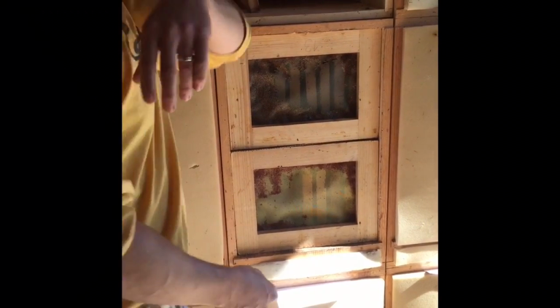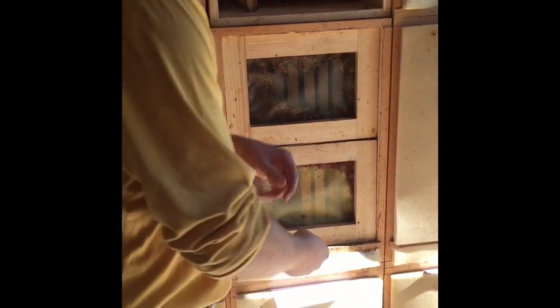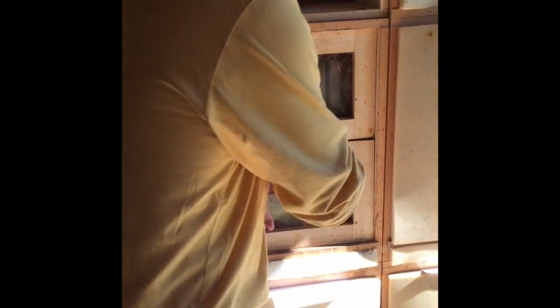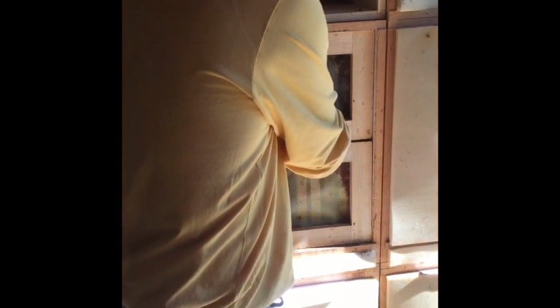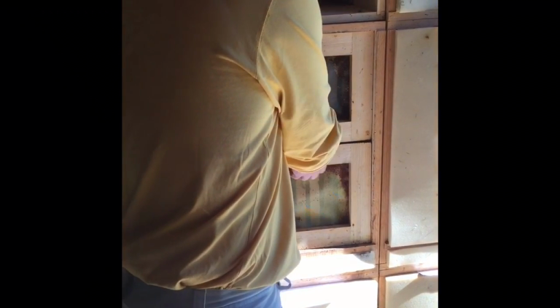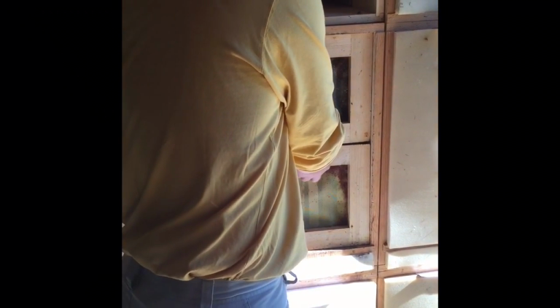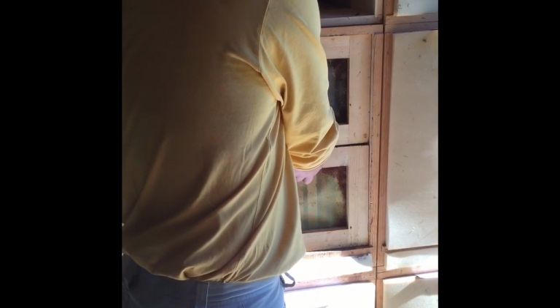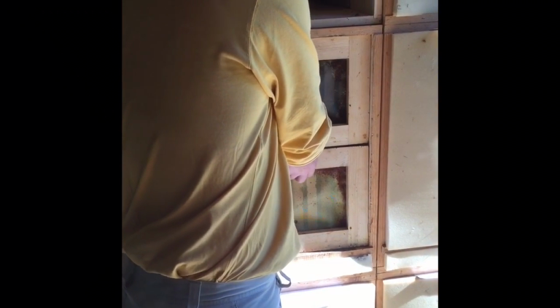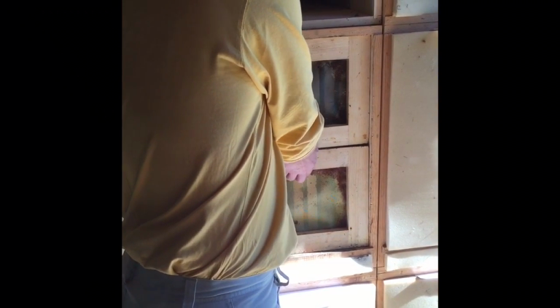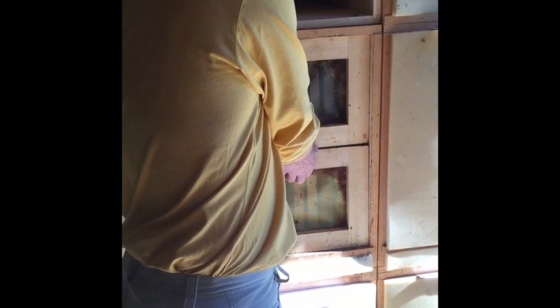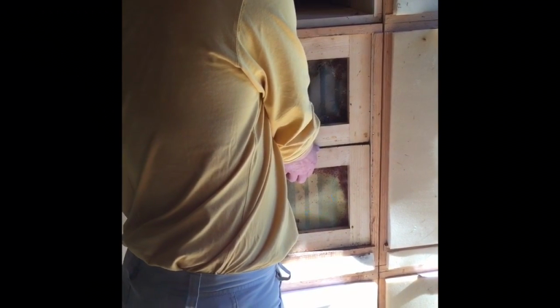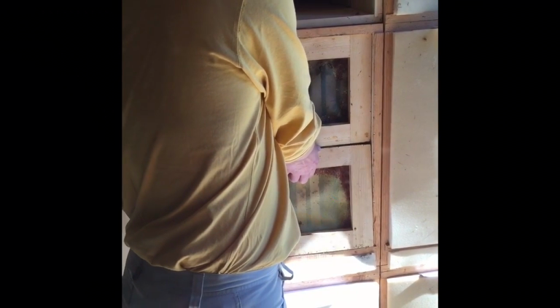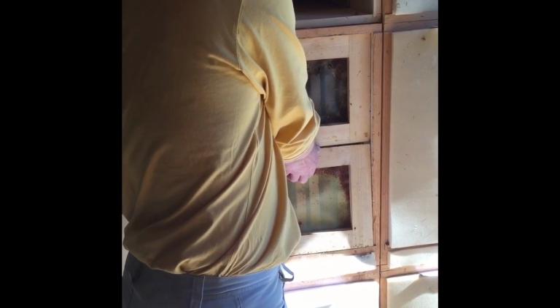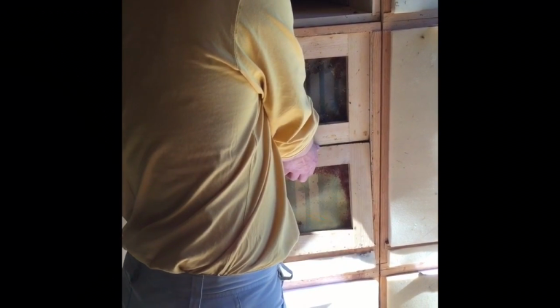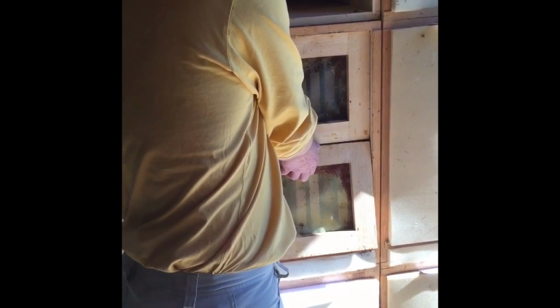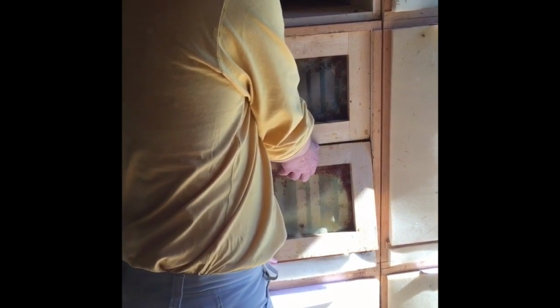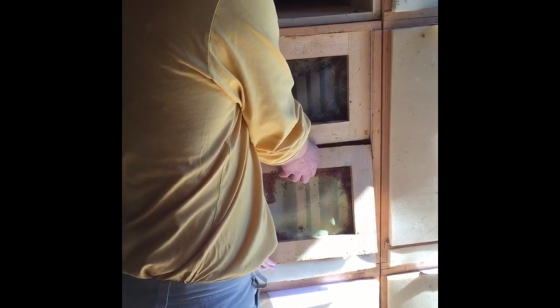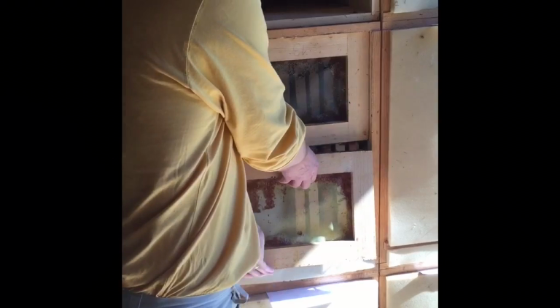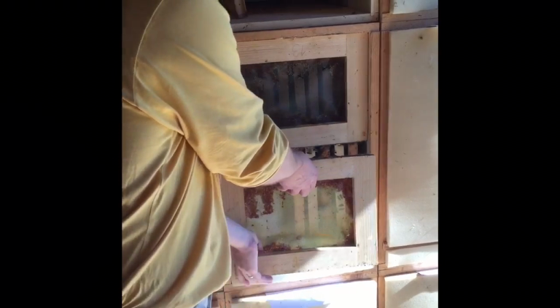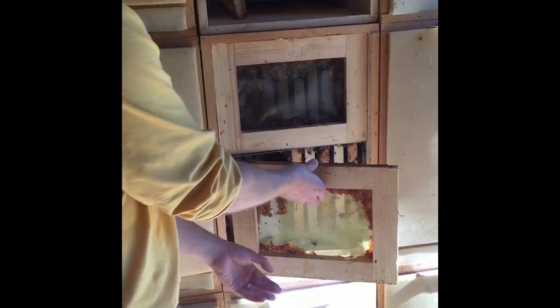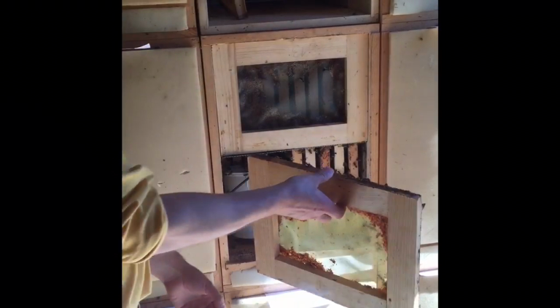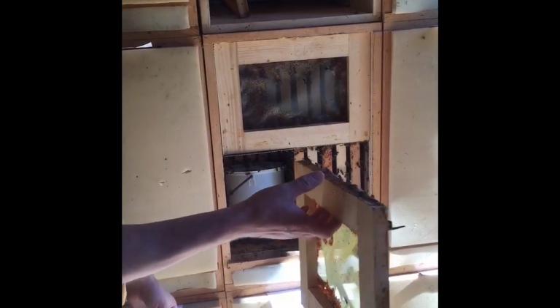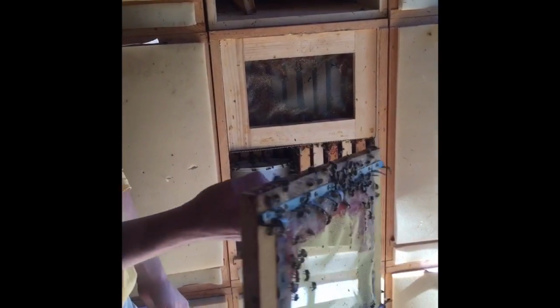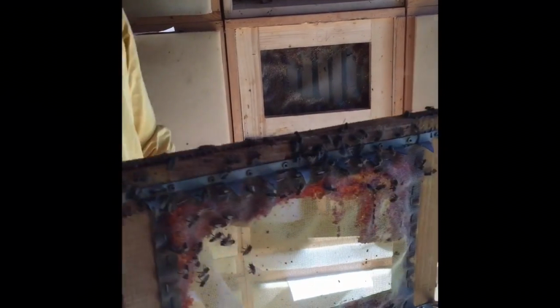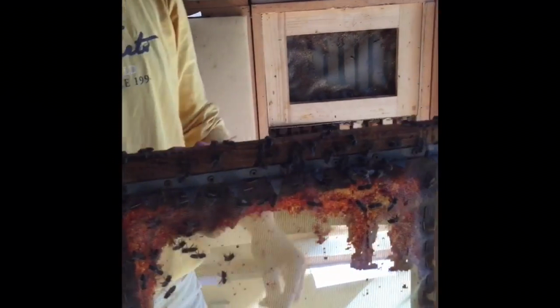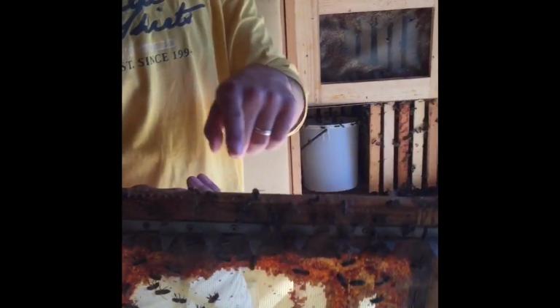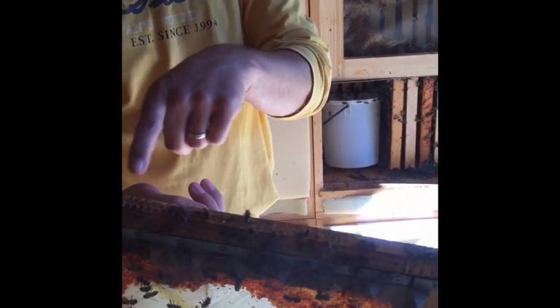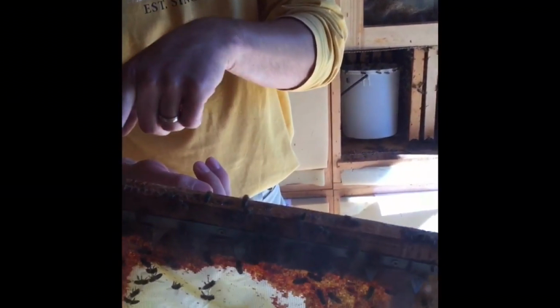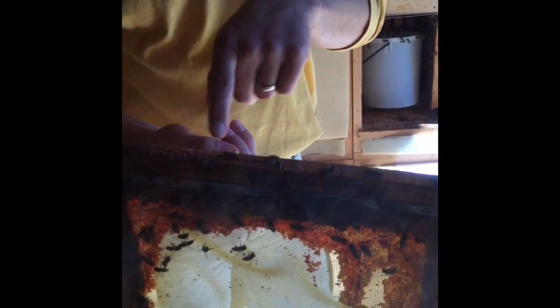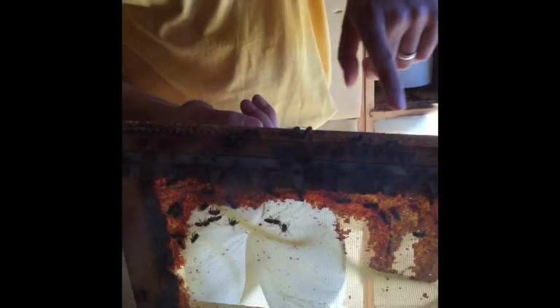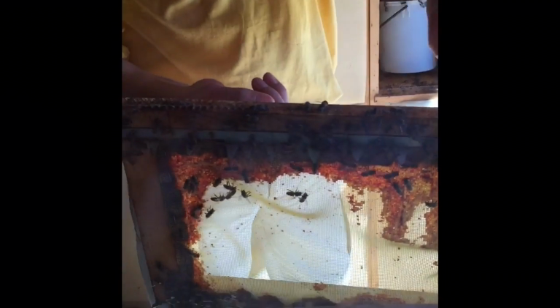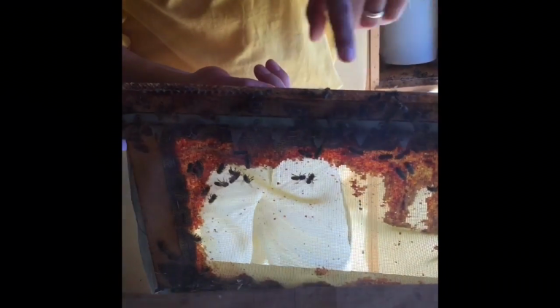When you're working with bees you have to work slowly, calmly — no sudden moves. Everything is okay. This here is propolis.